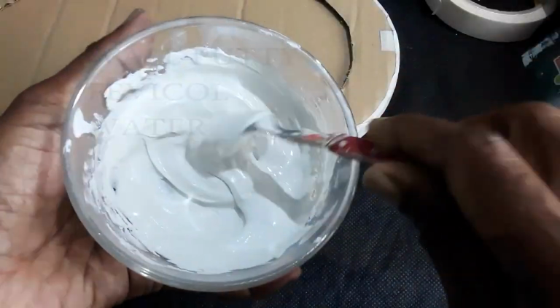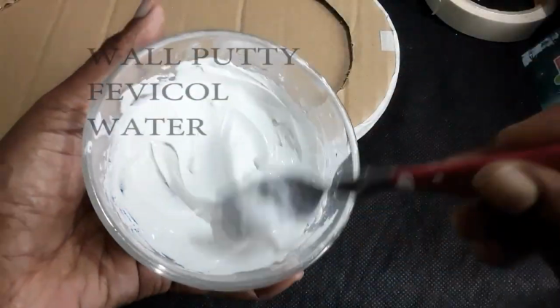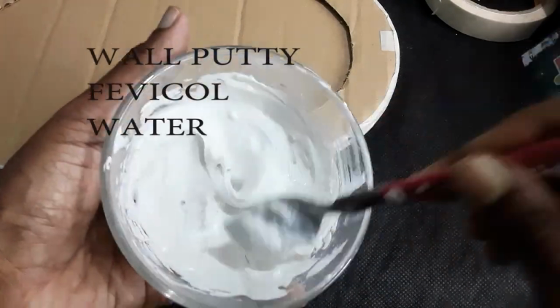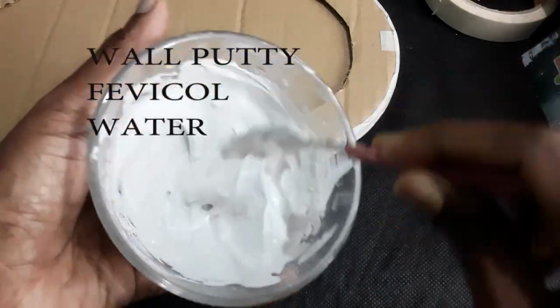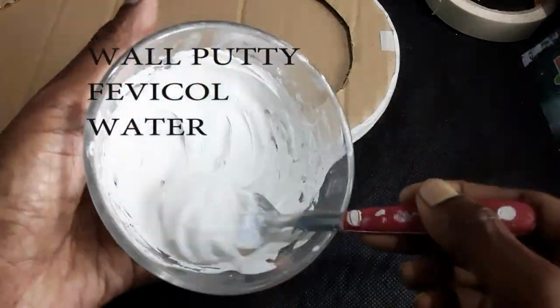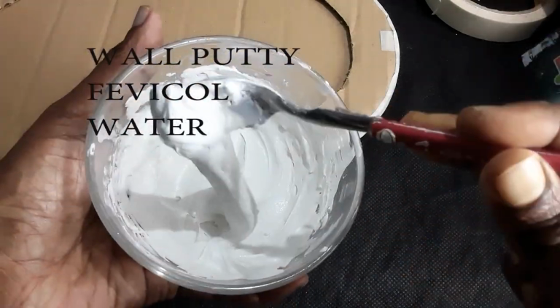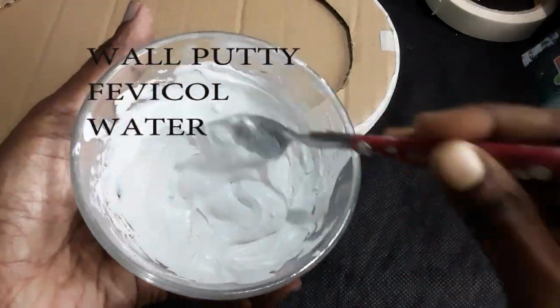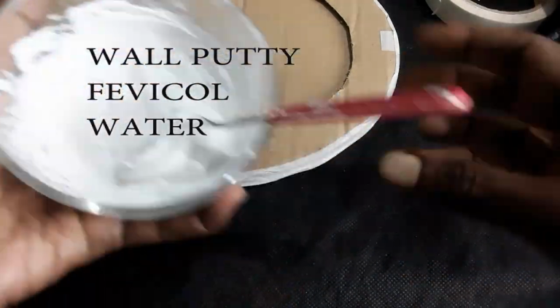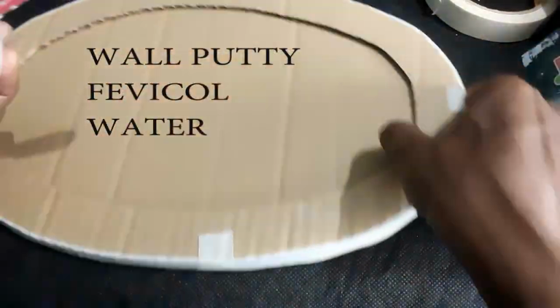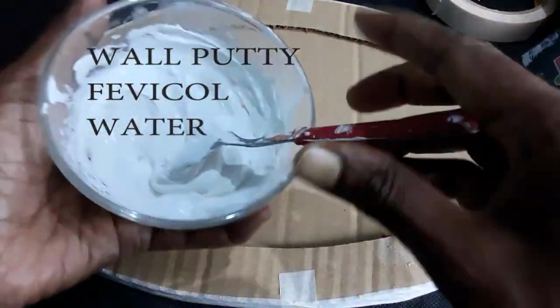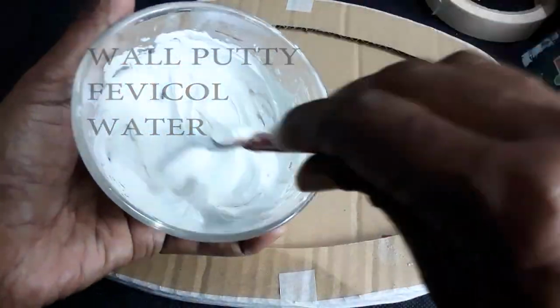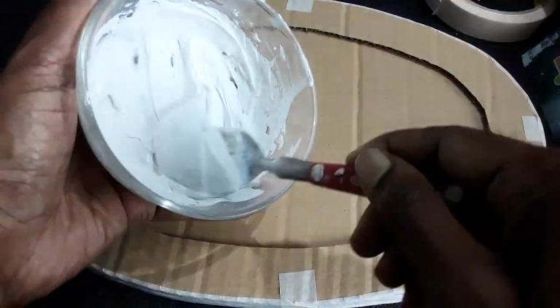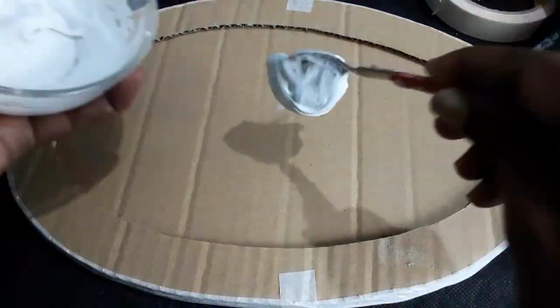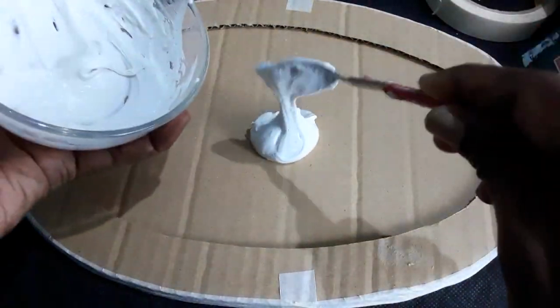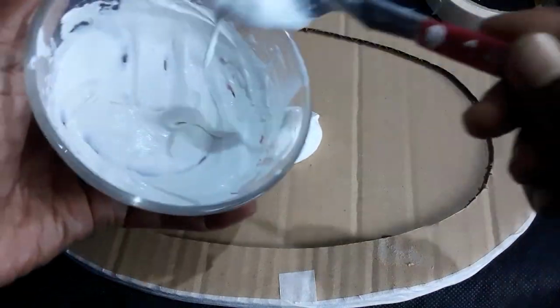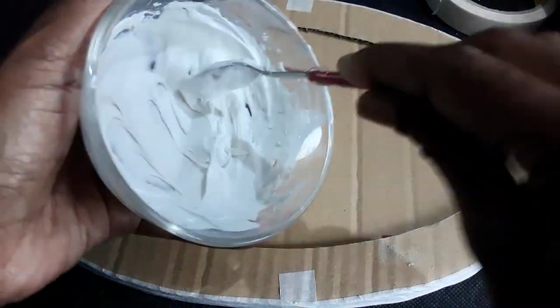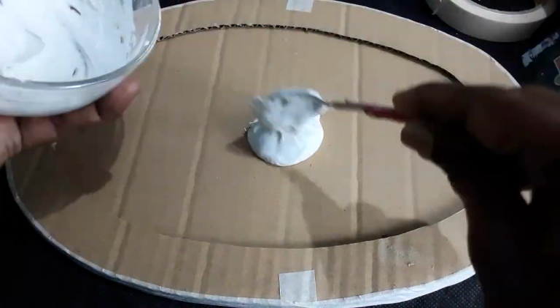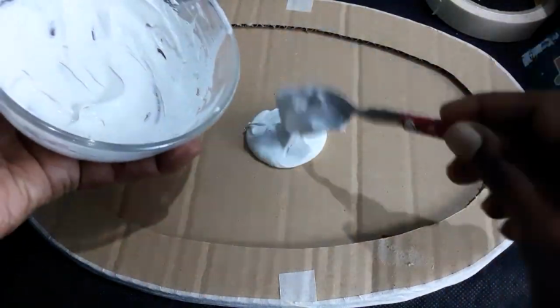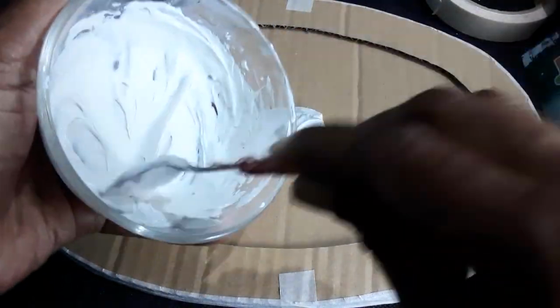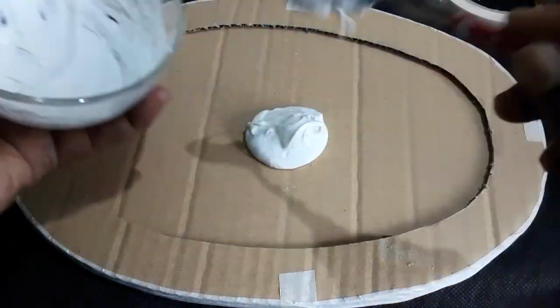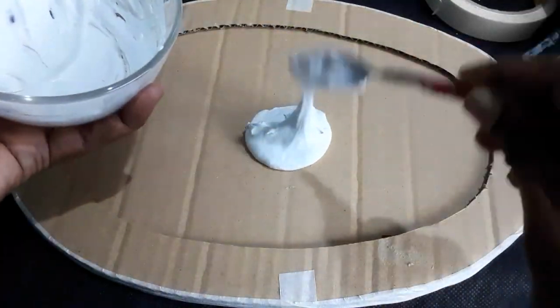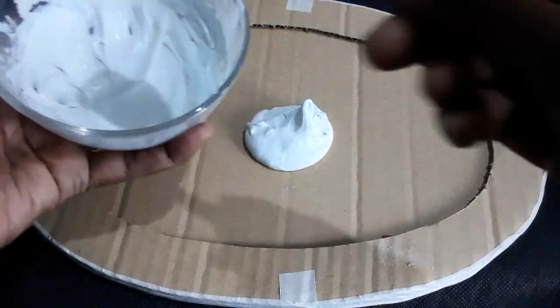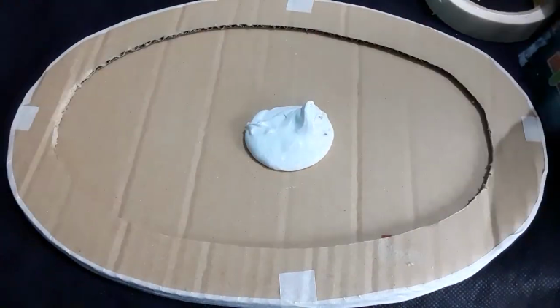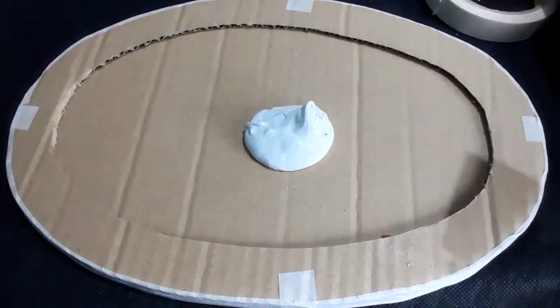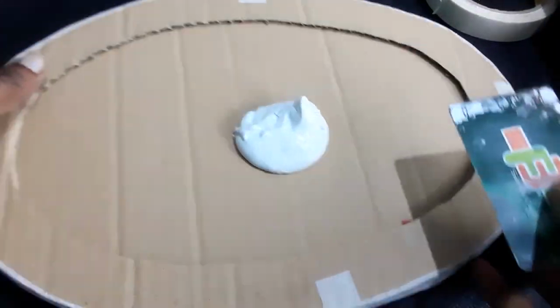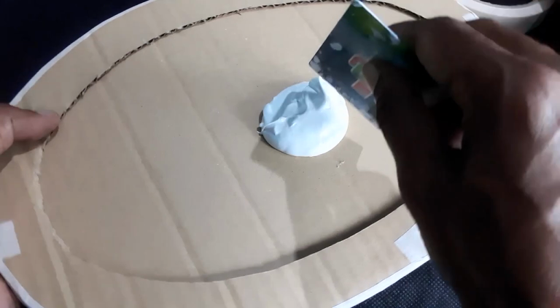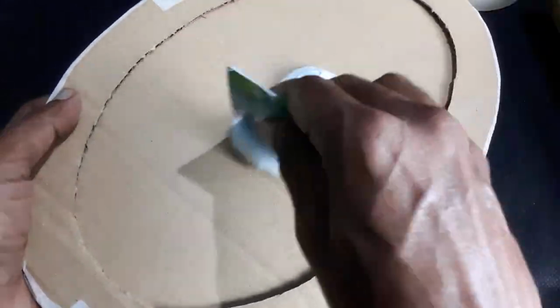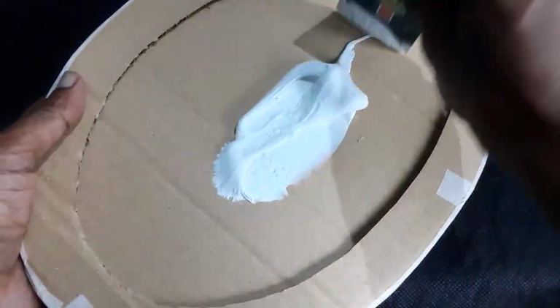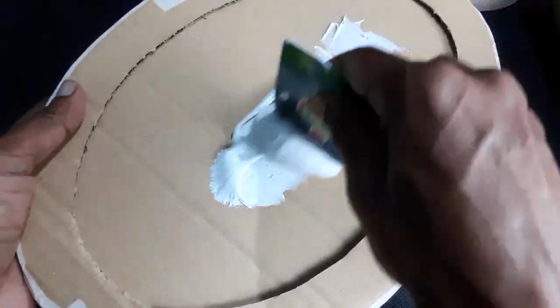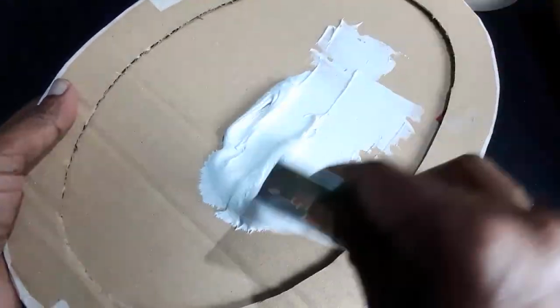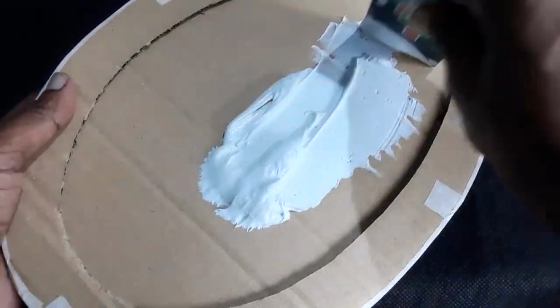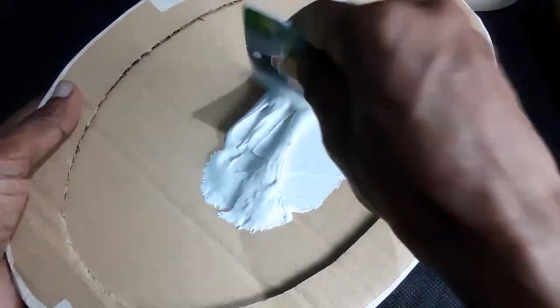This is a paste of all putty, febicol and little water. Apply it over the board using a blade or any old scratch cards.